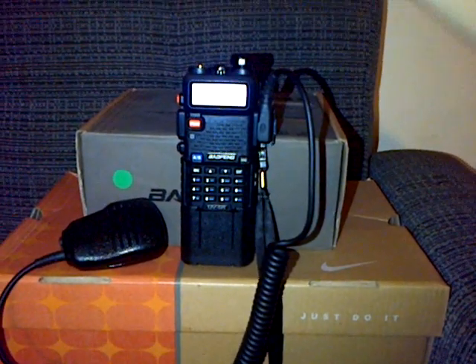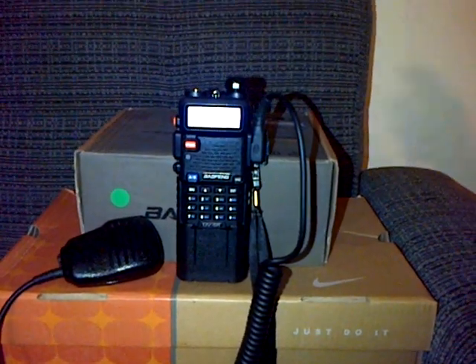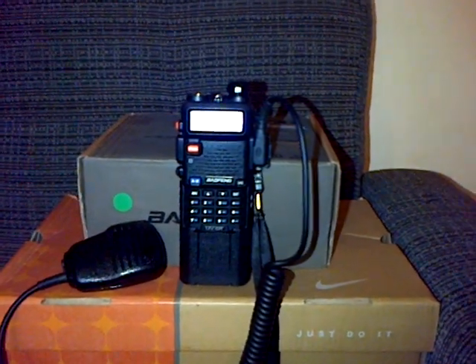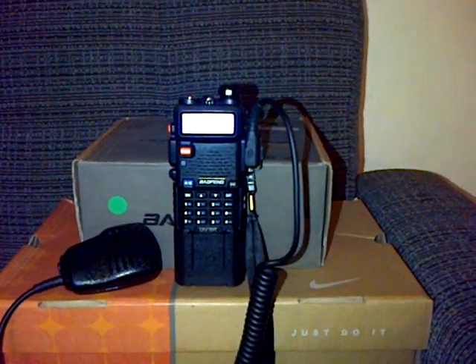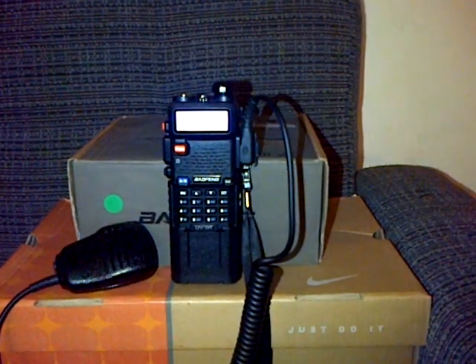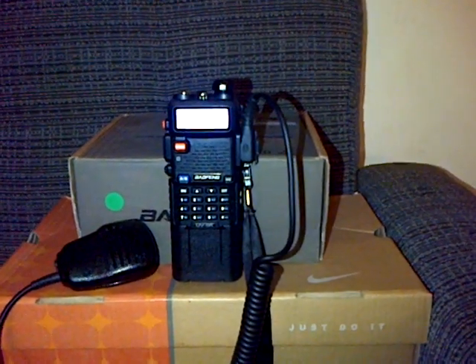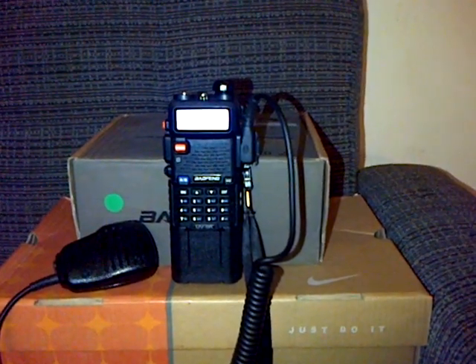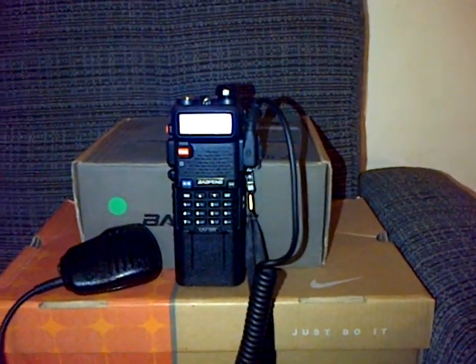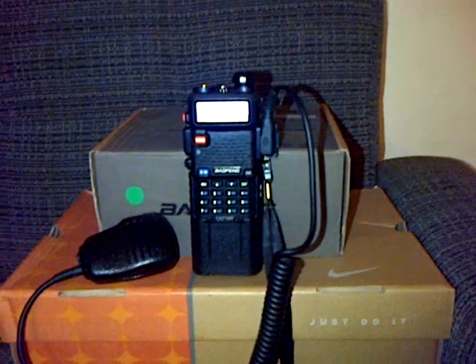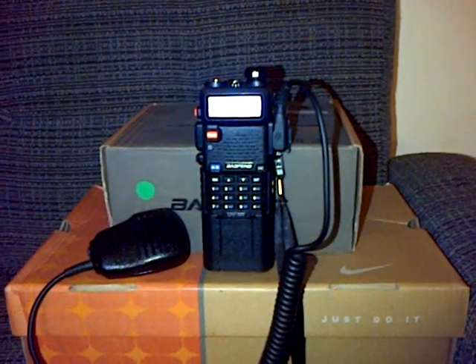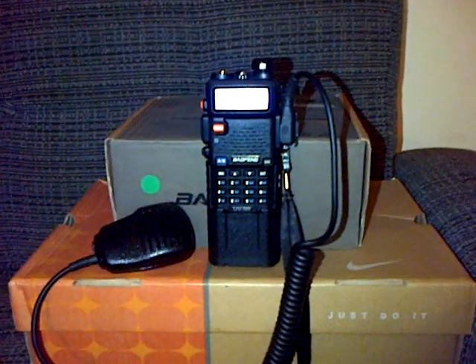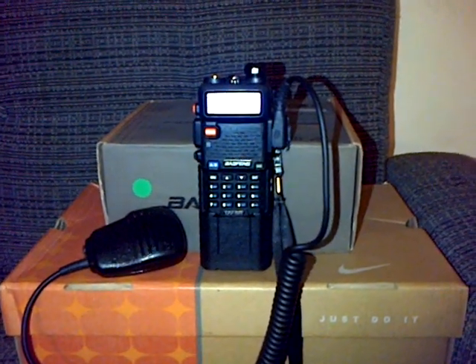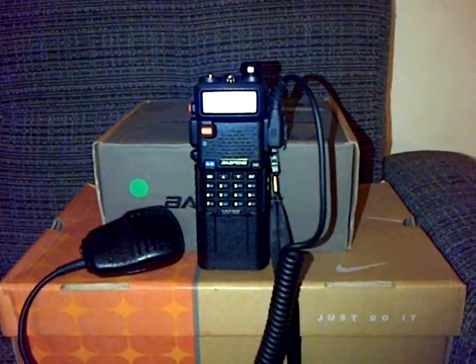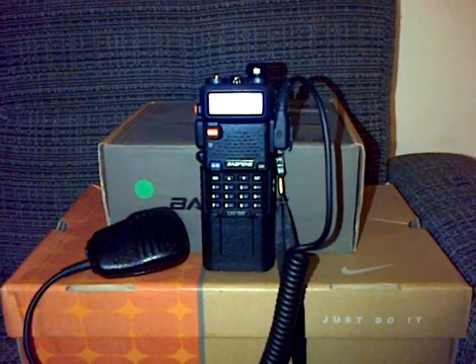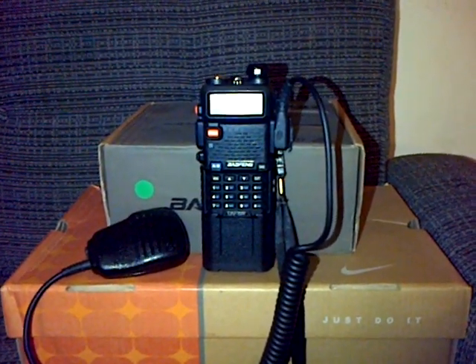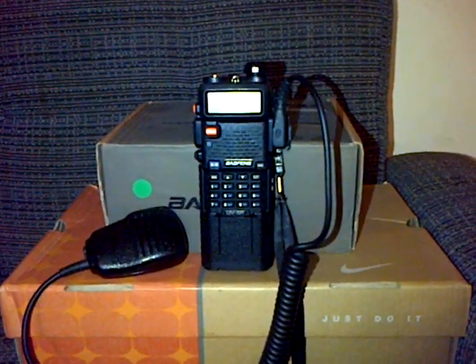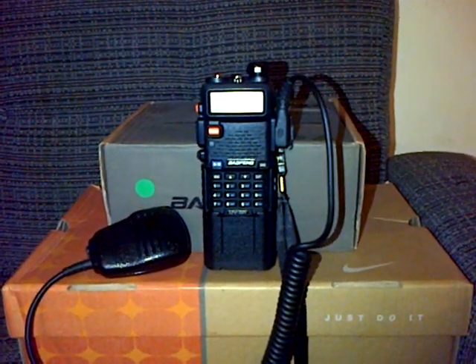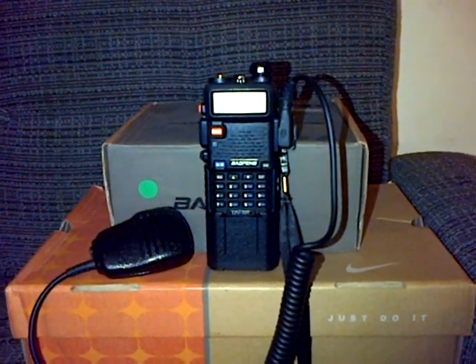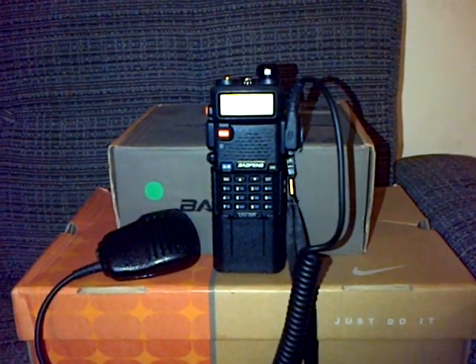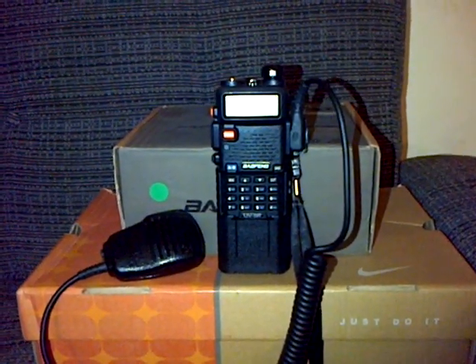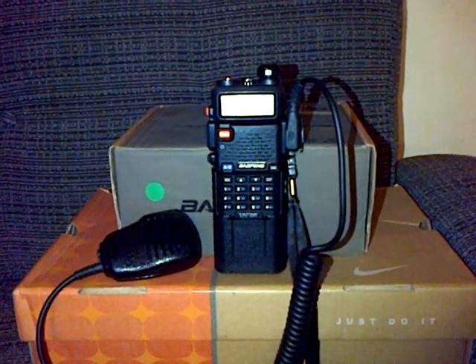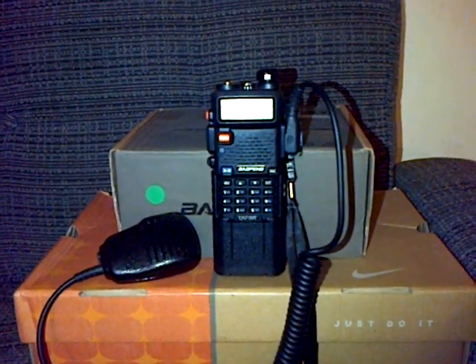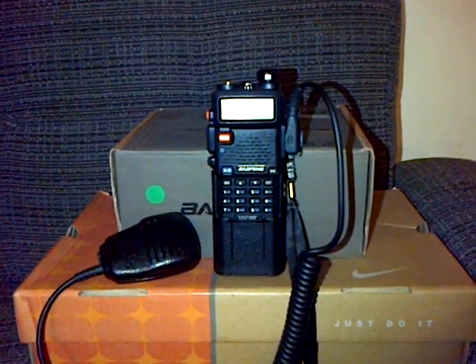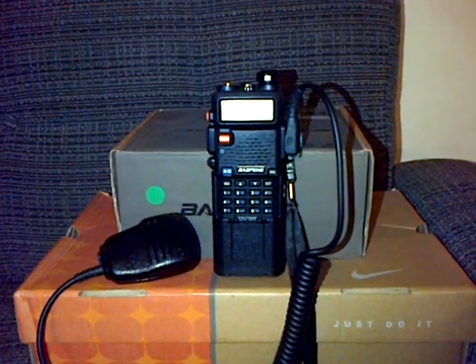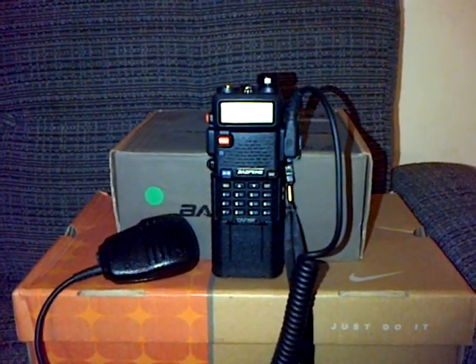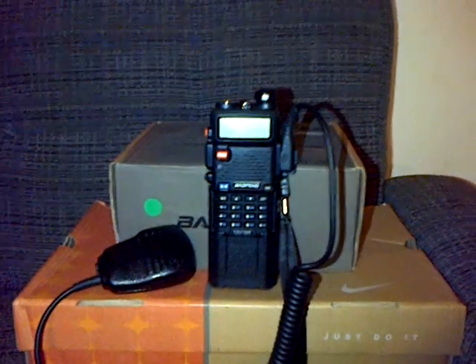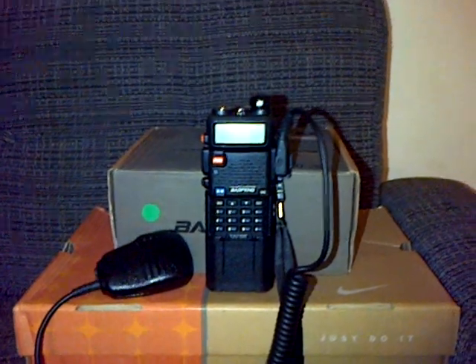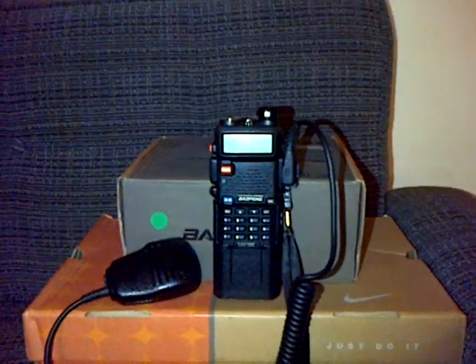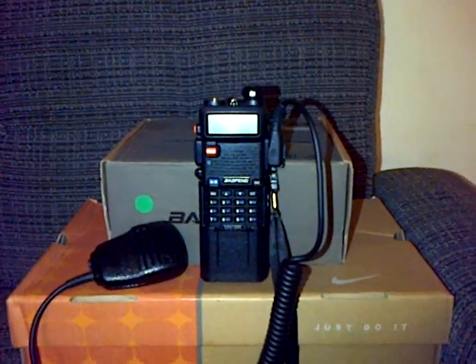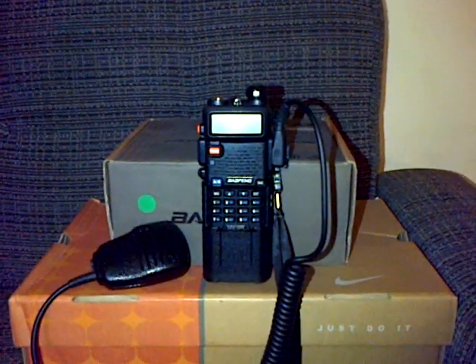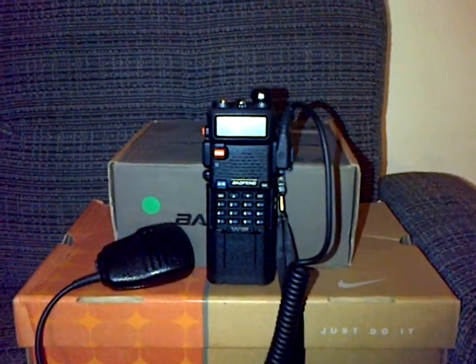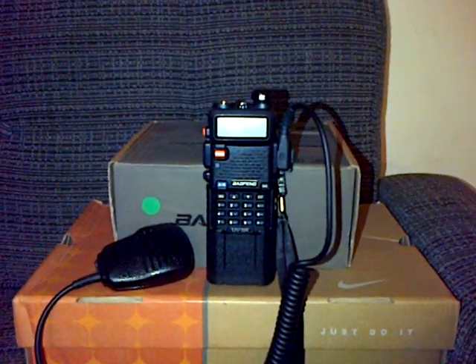Okay, and now the Nagoya NL 770, on three feet — a mobile antenna, direct through the SMA female.